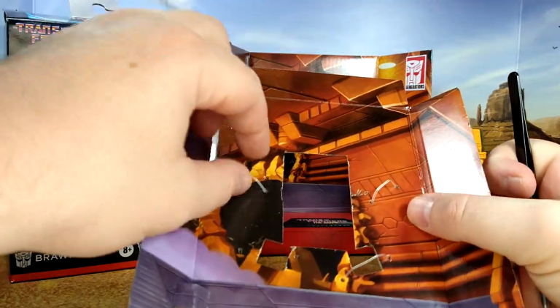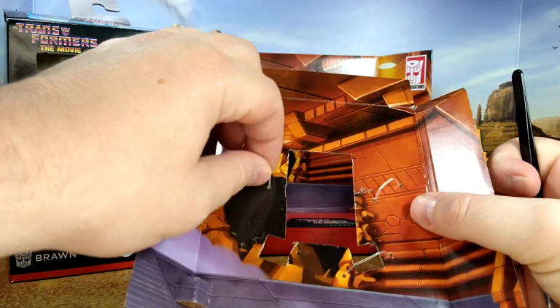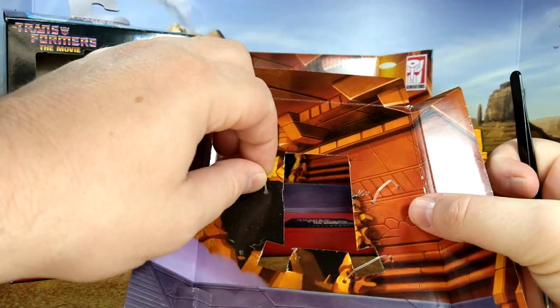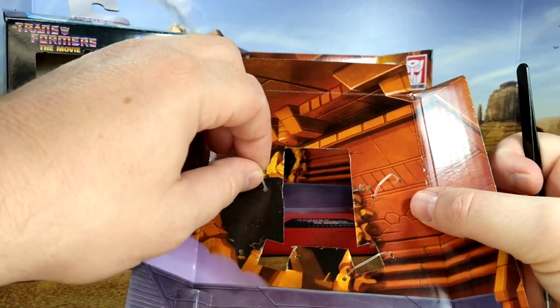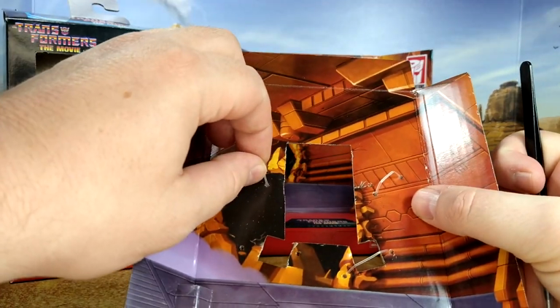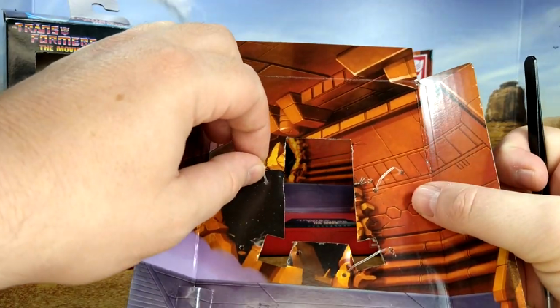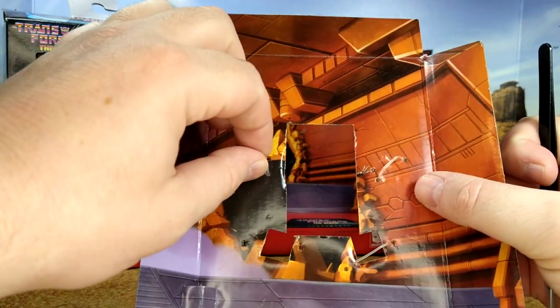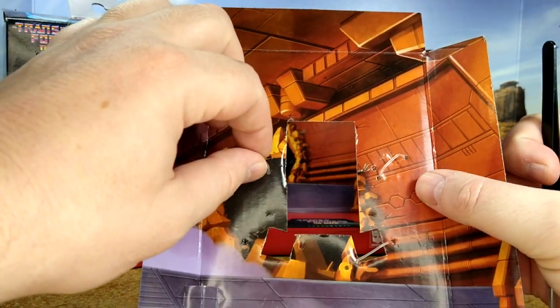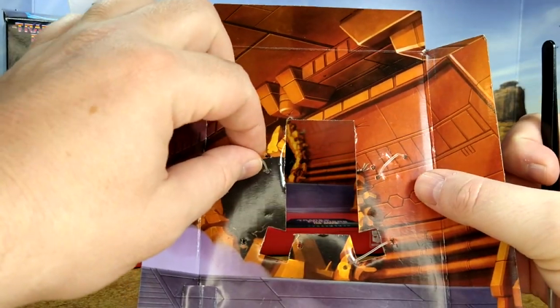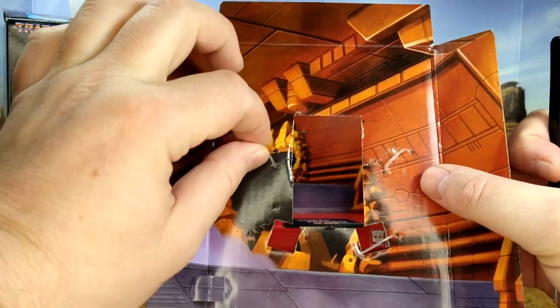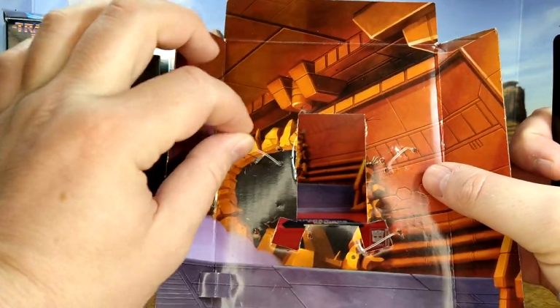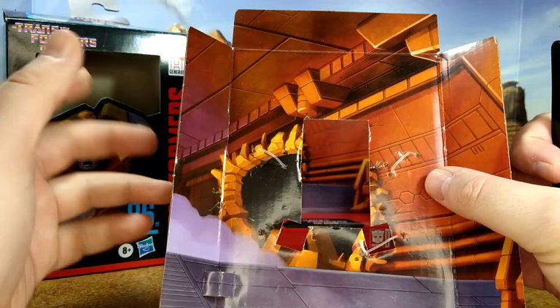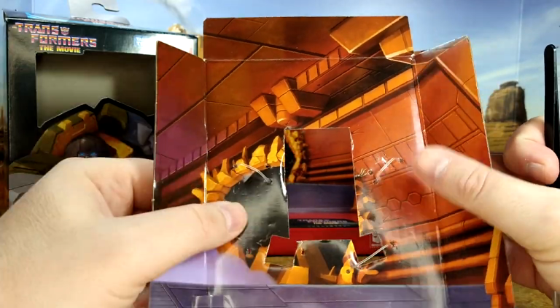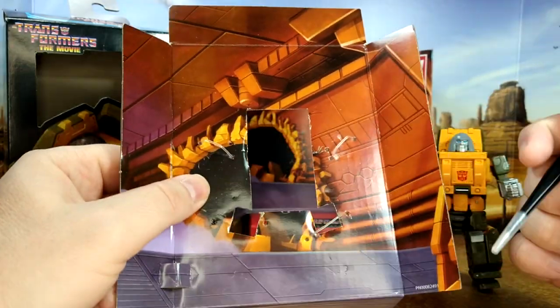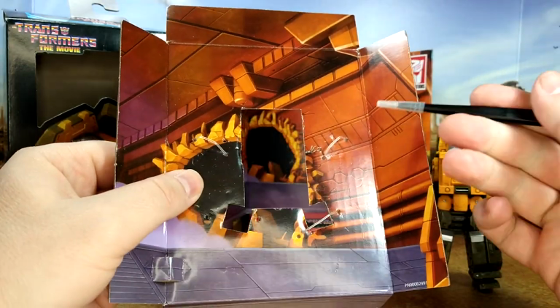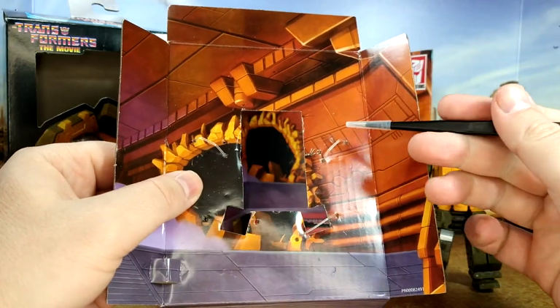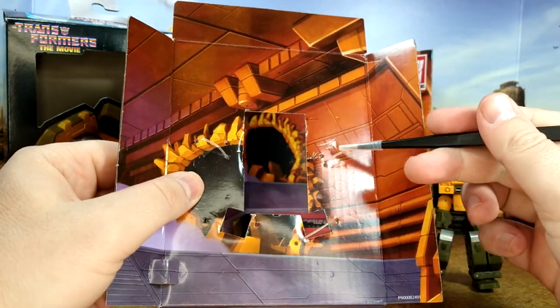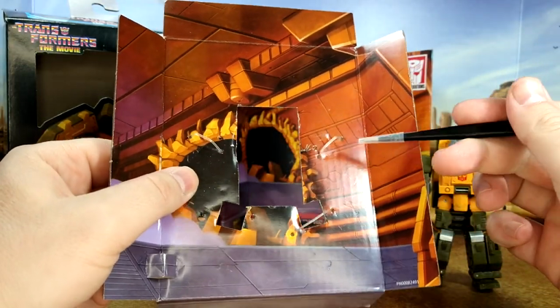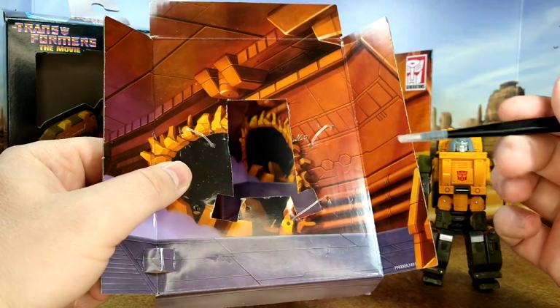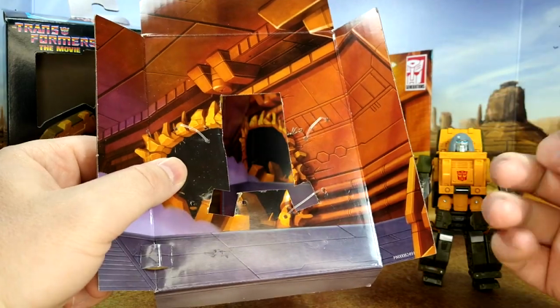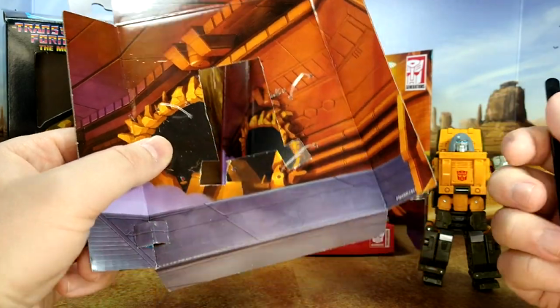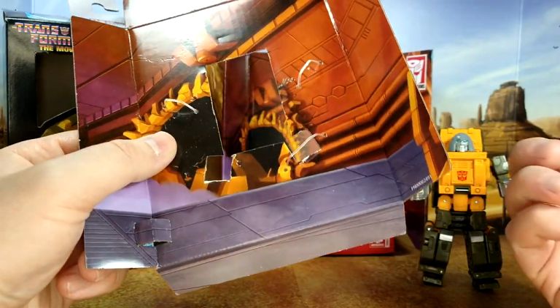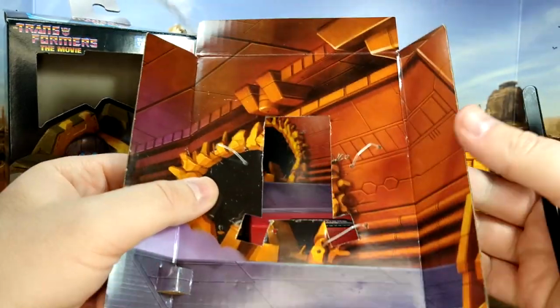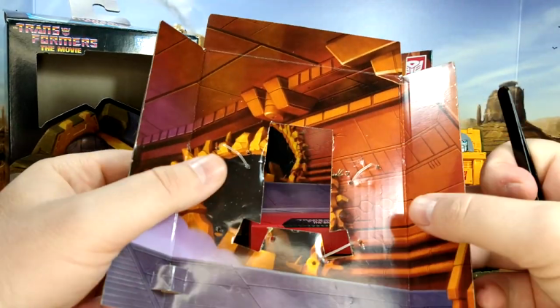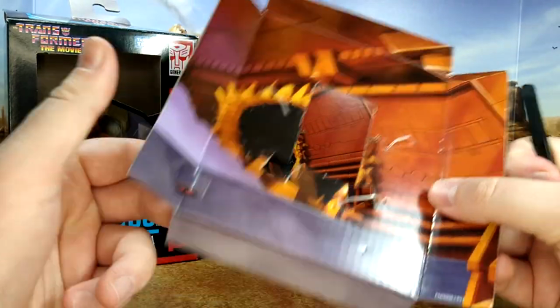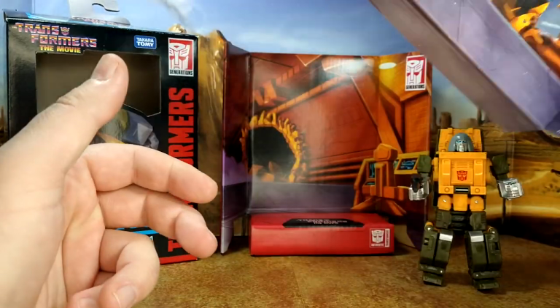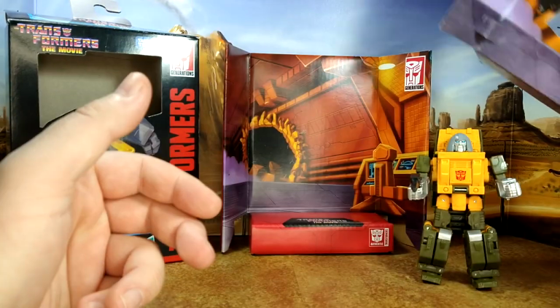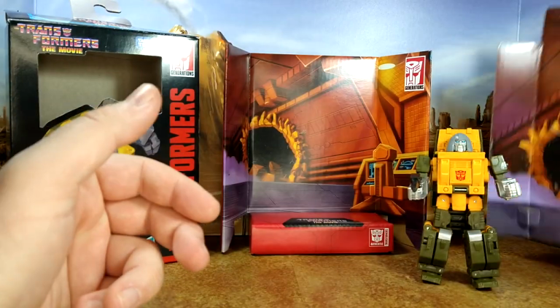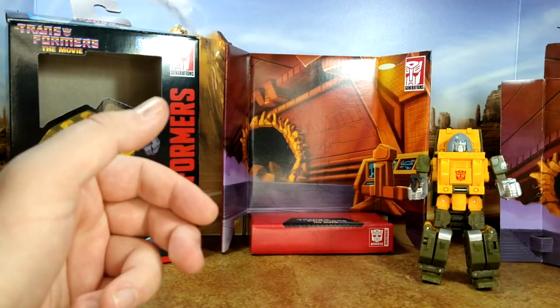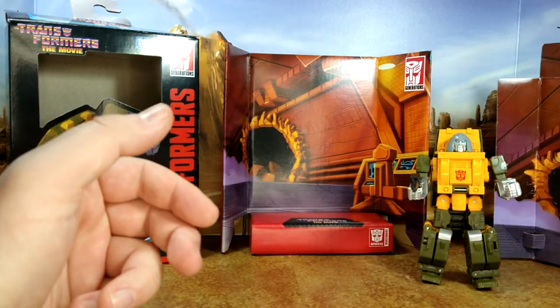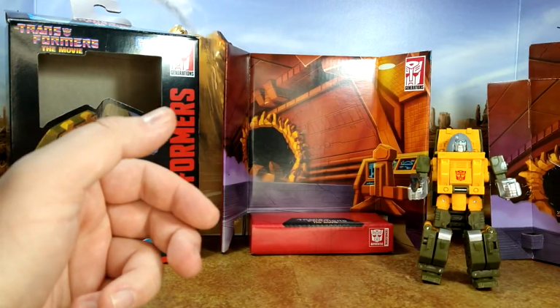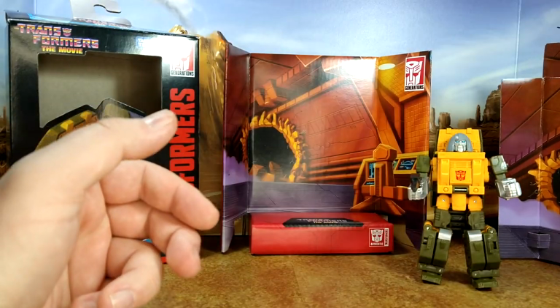So, plastic-free packaging in one line — but then you still have the plastic thing here instead of the little ropes they used. Make up your mind, Hasbro.